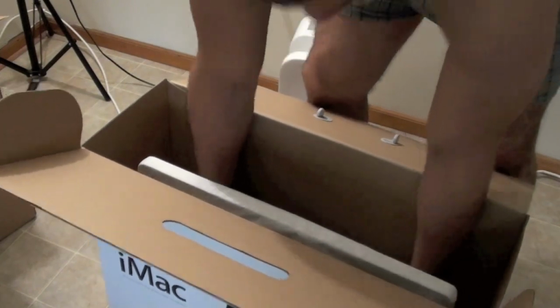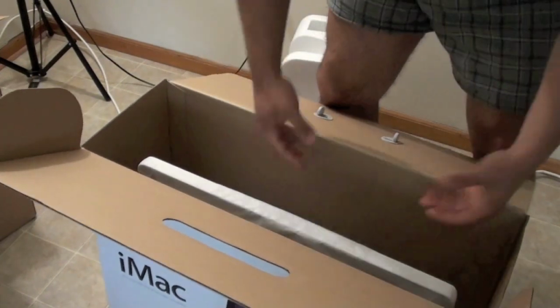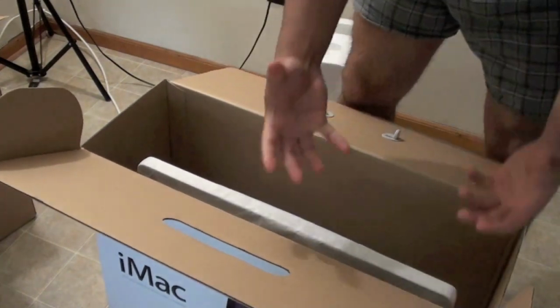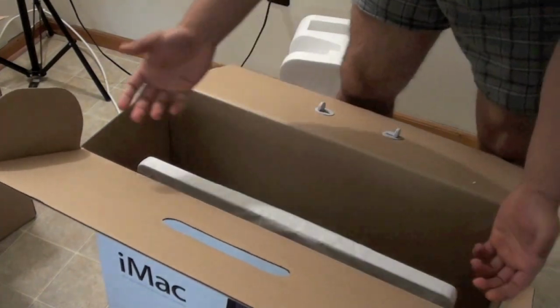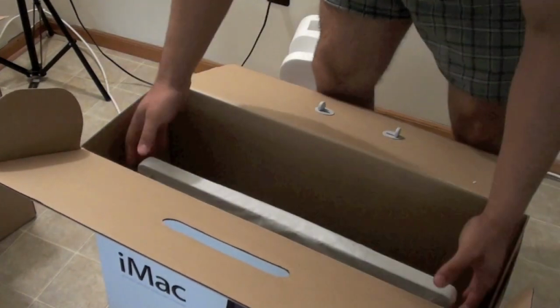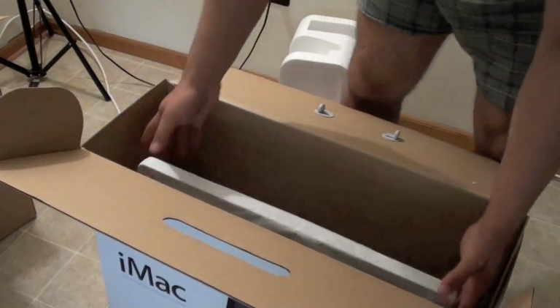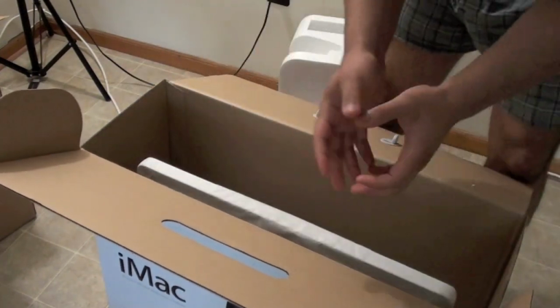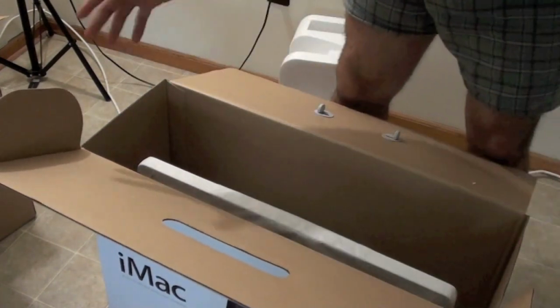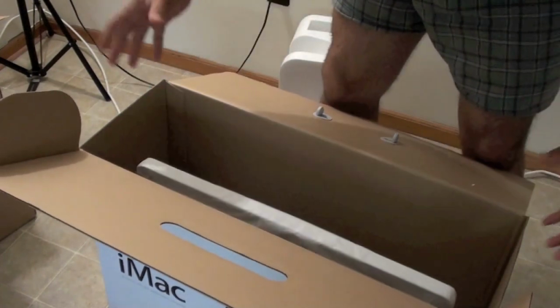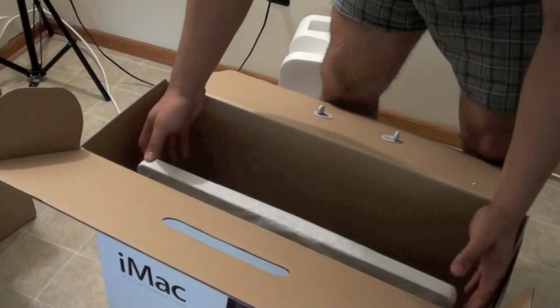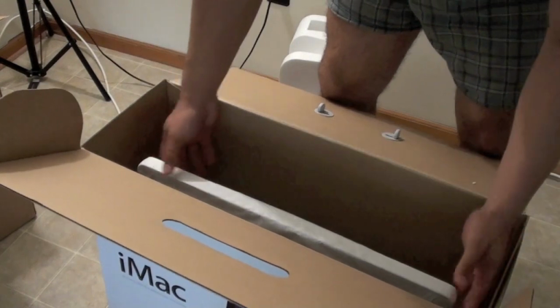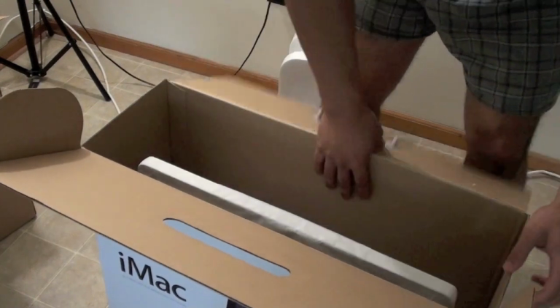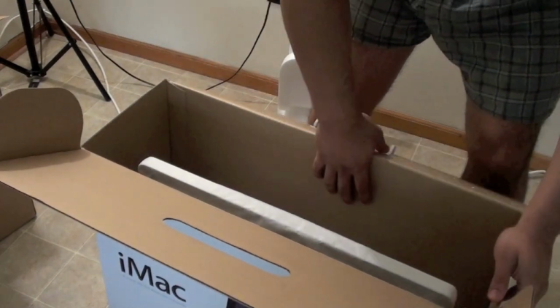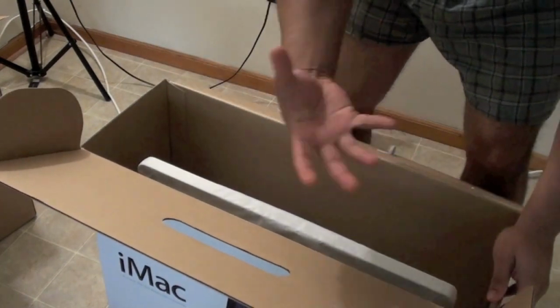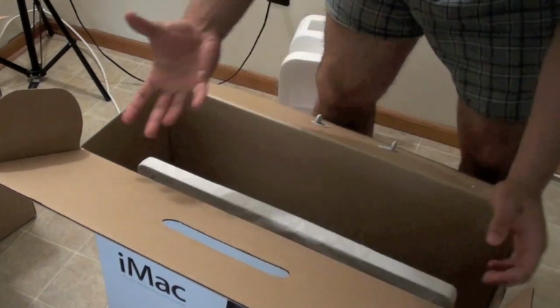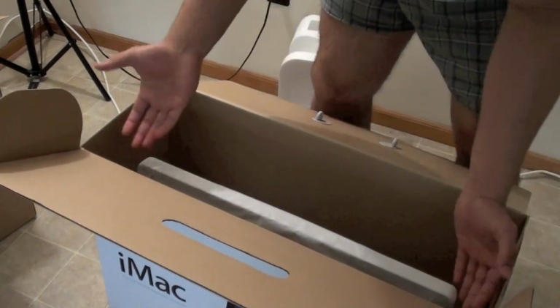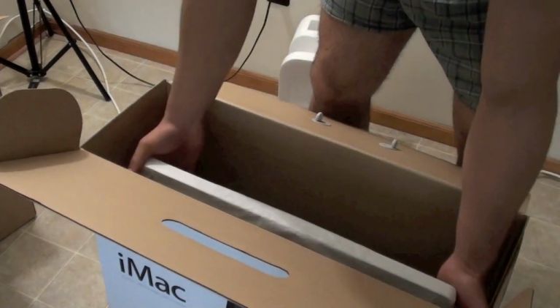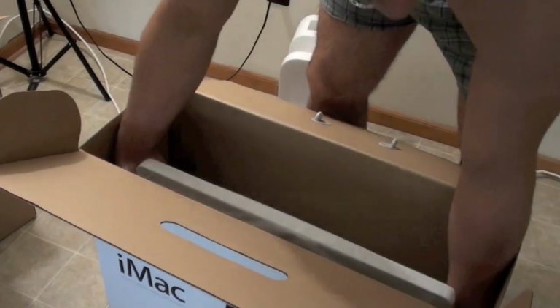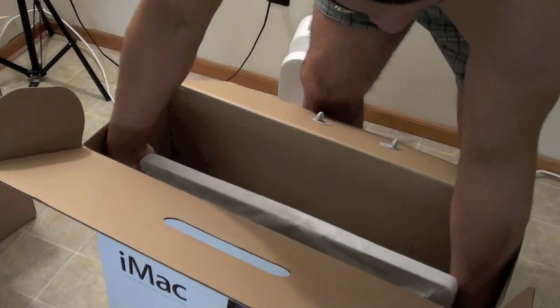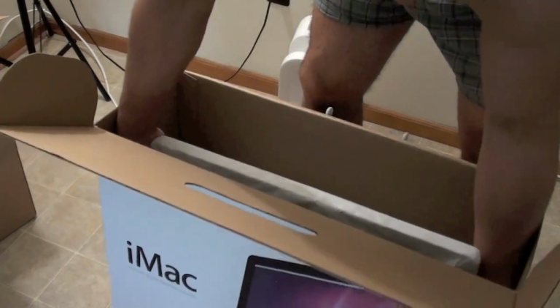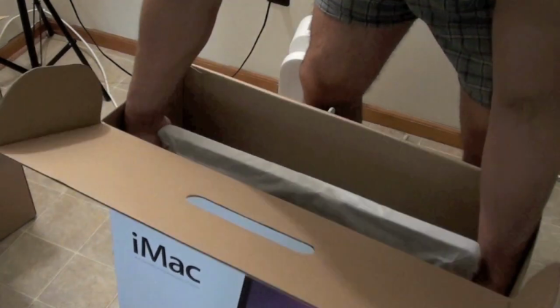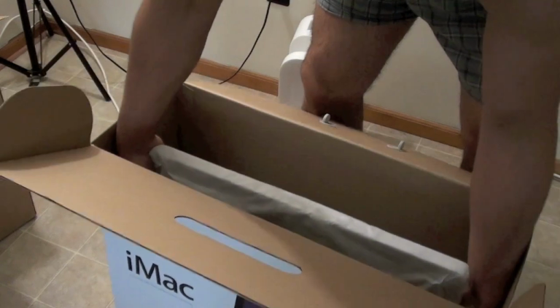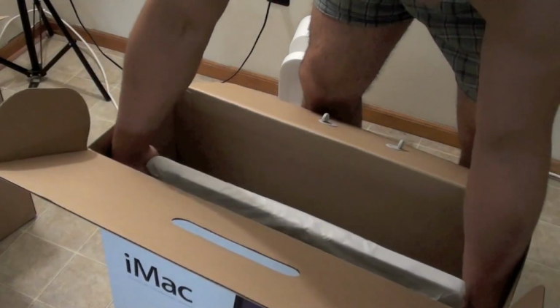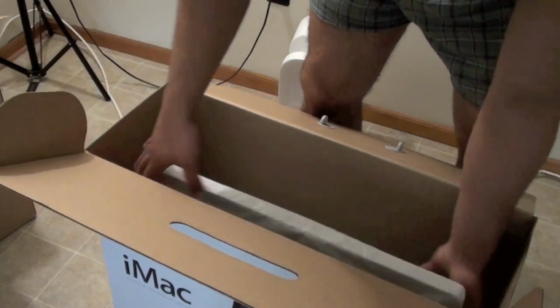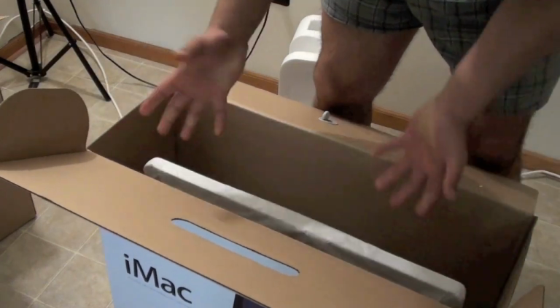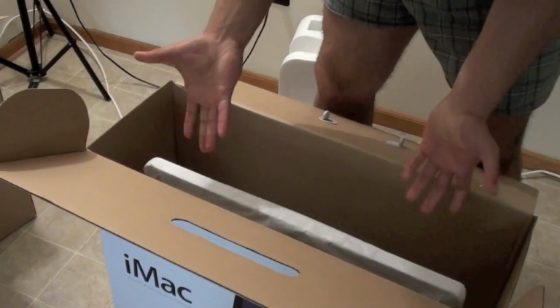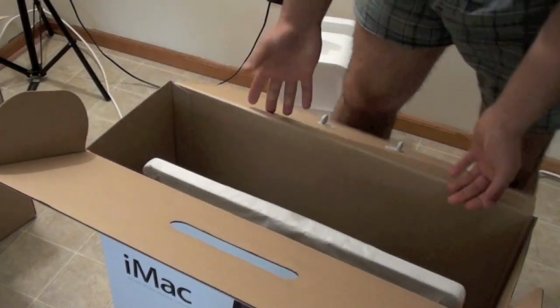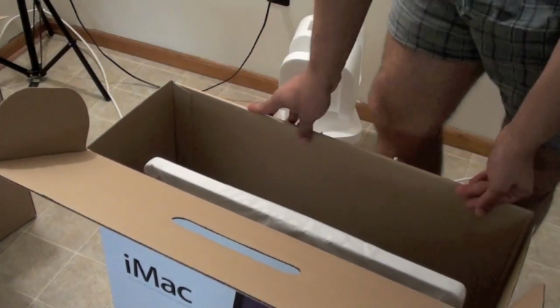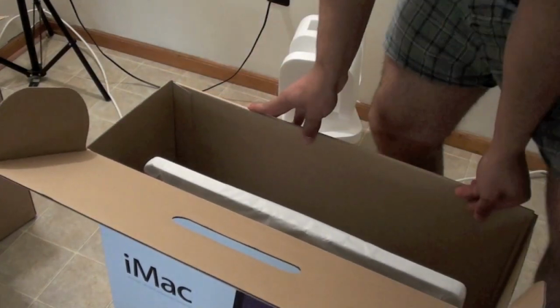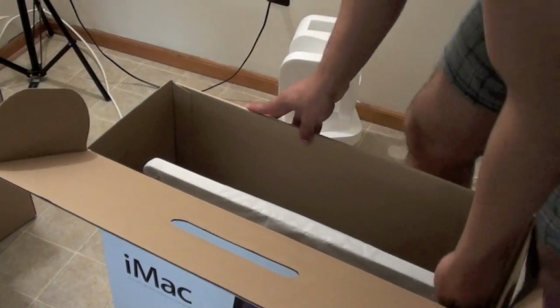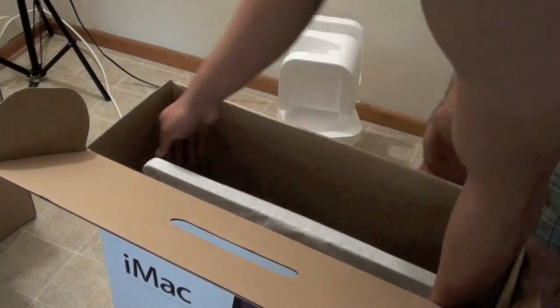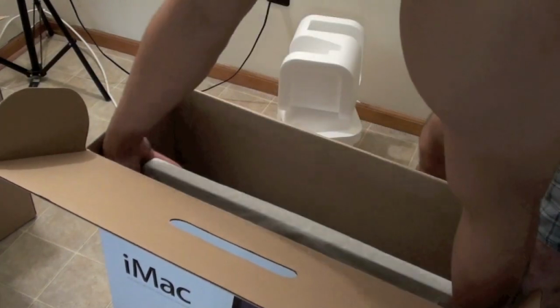Okay, so I was expecting the packaging to be like amazing, which from the reviews I thought it was gonna be superb, but it's good packaging, it's not bad, but it's not nearly what I expected it to be.